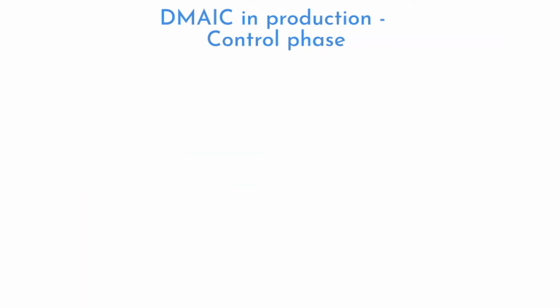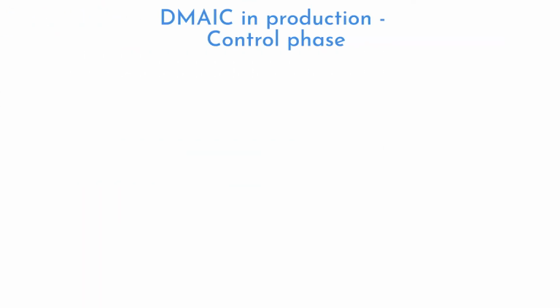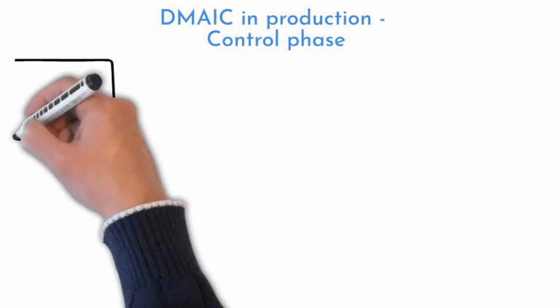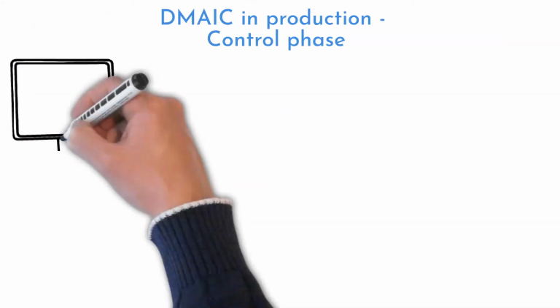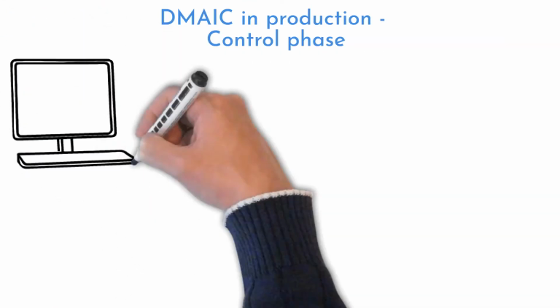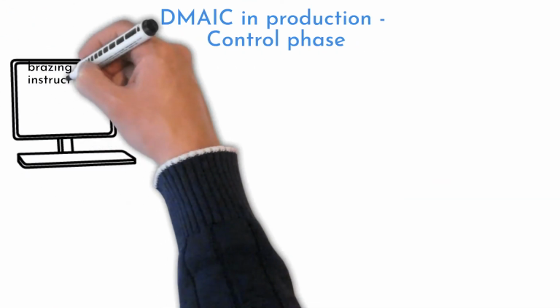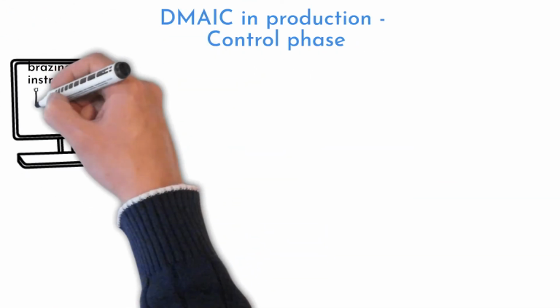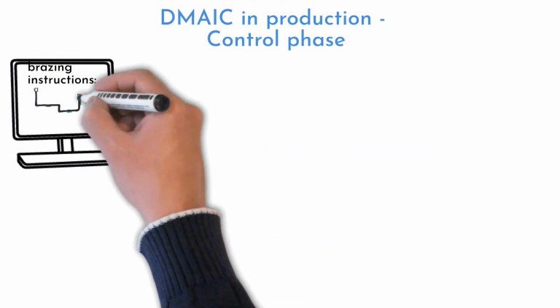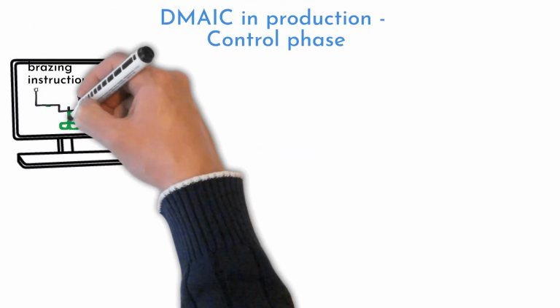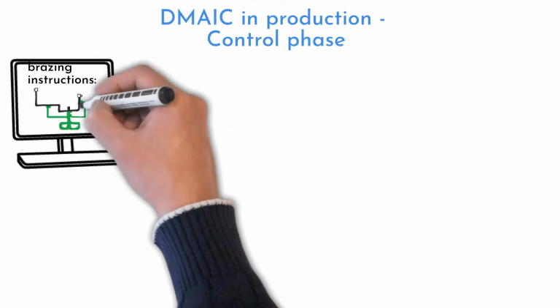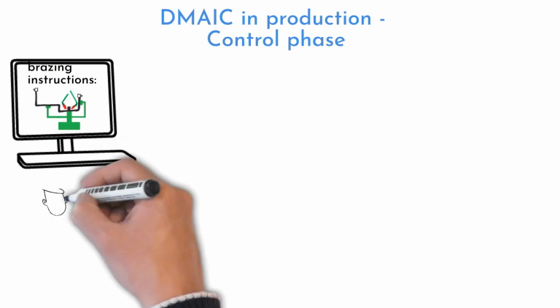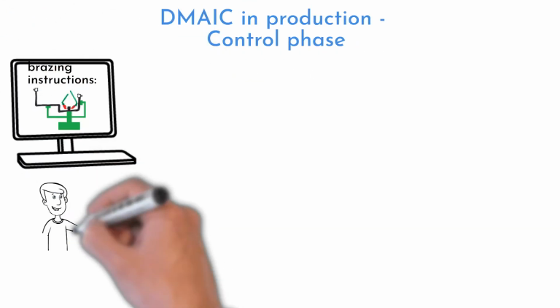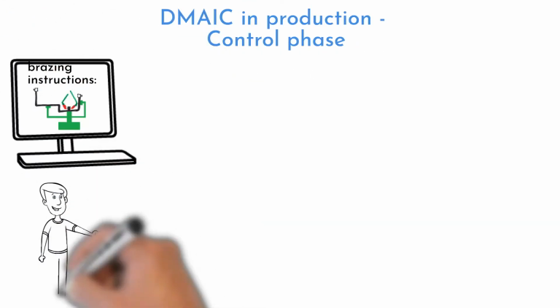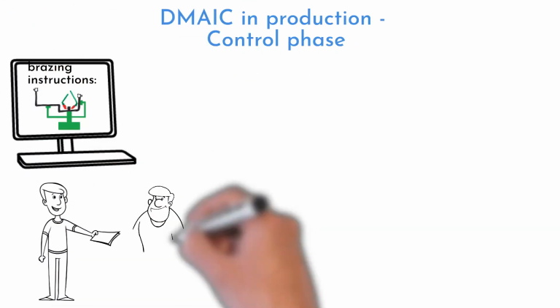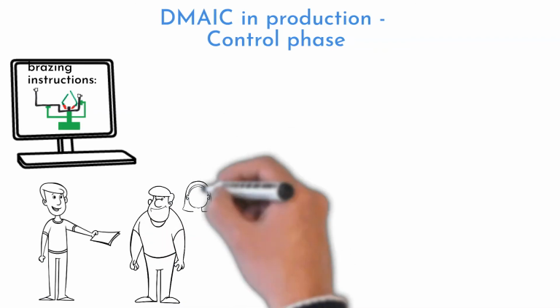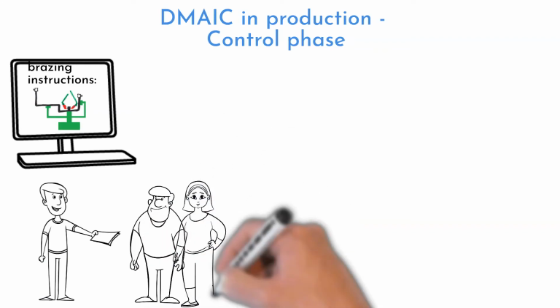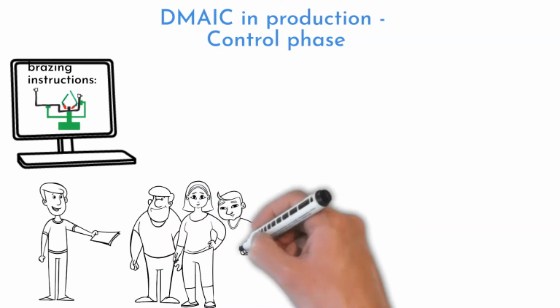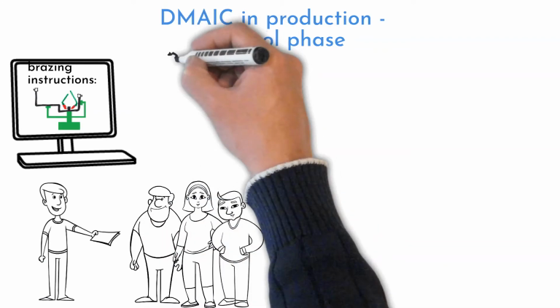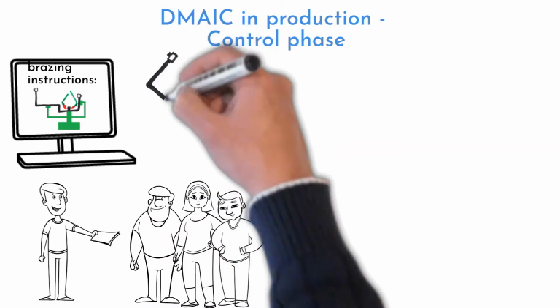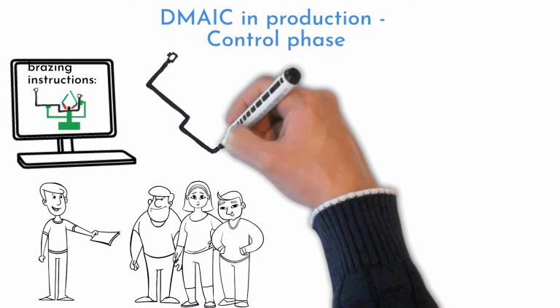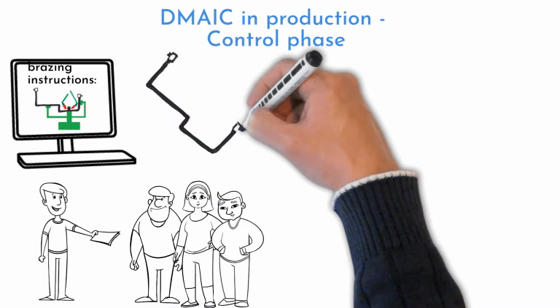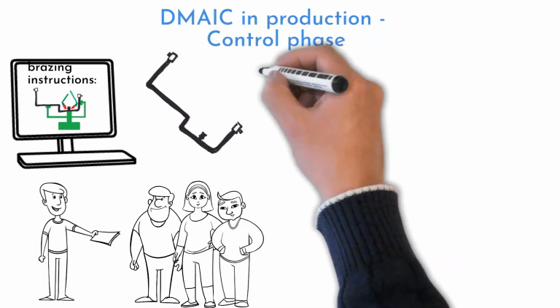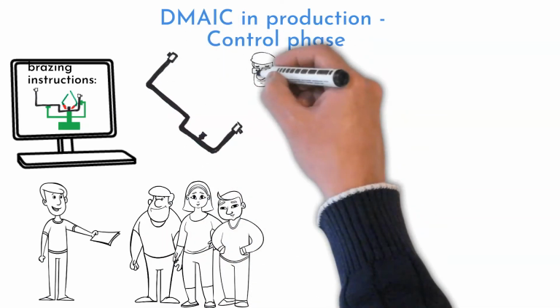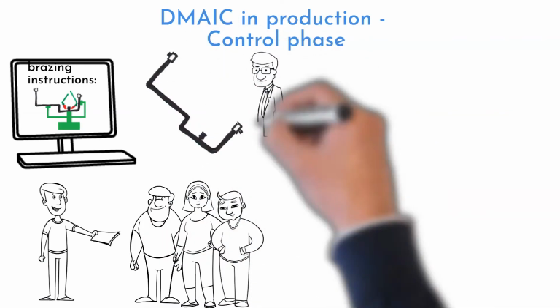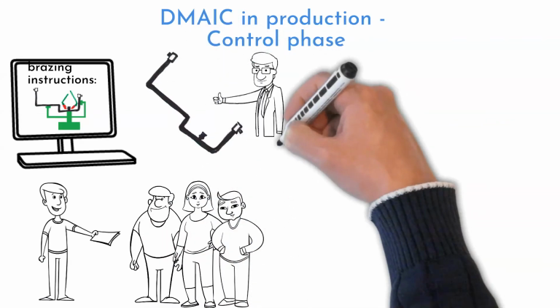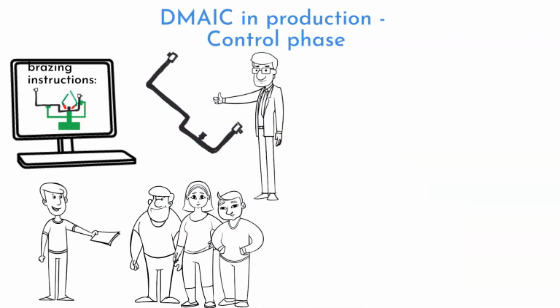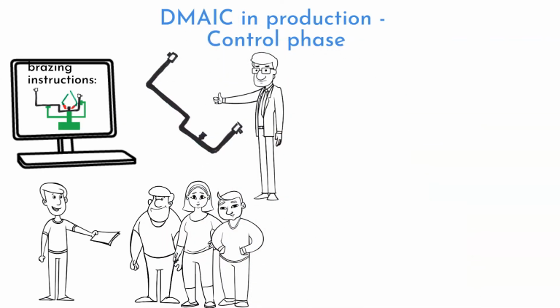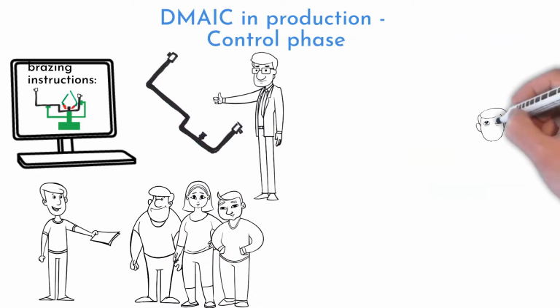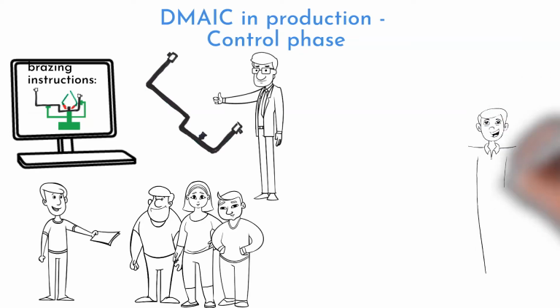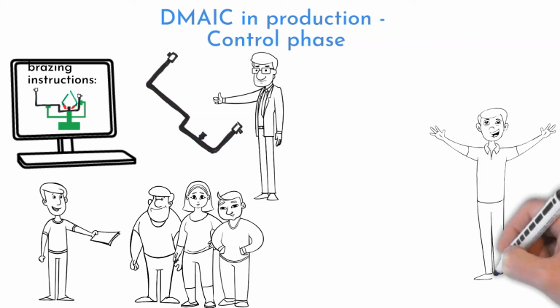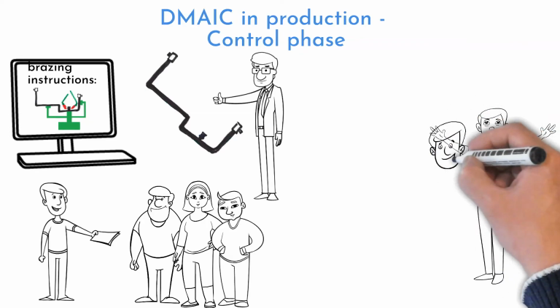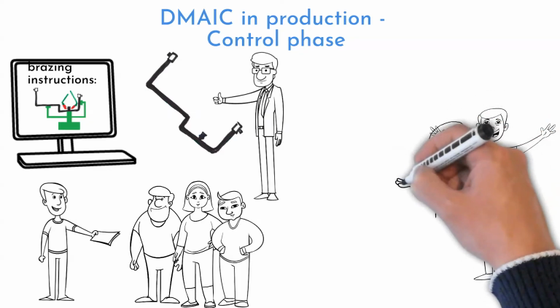To sustain the changes, new instructions with pictures were made and operators were trained. Technicians making changeovers are now responsible for producing the first approved part, which must be signed off by the quality department.